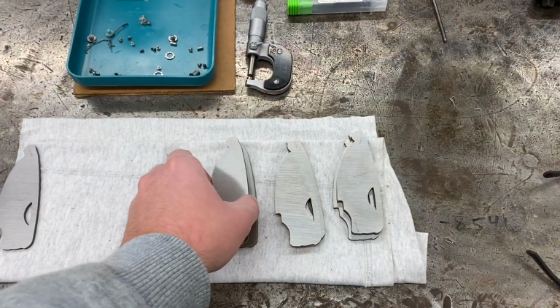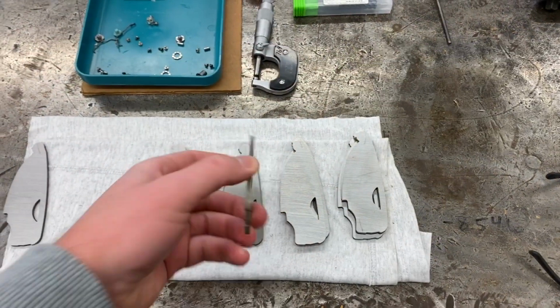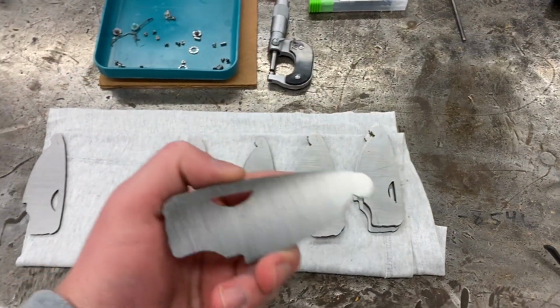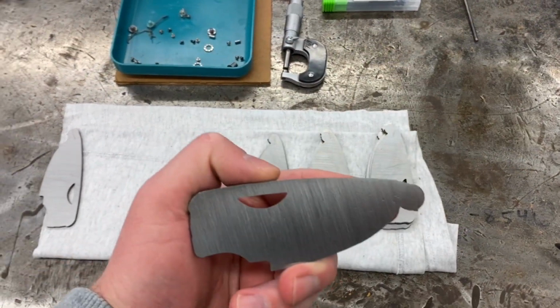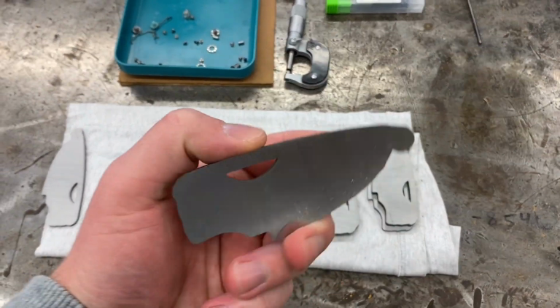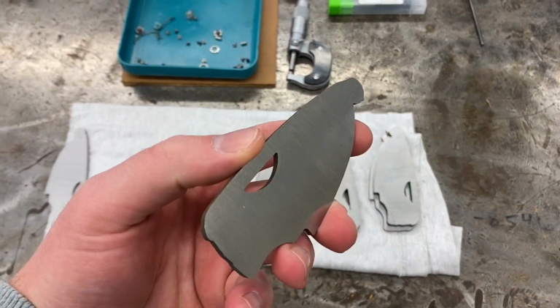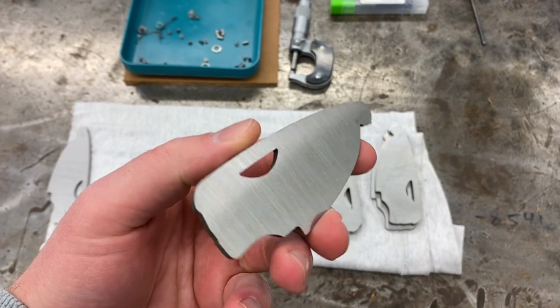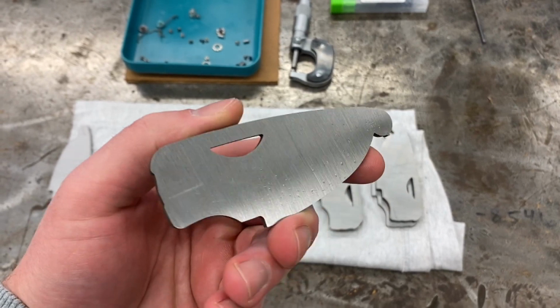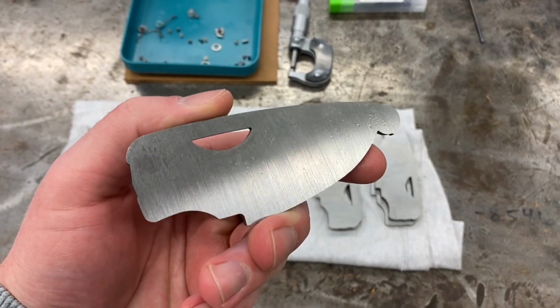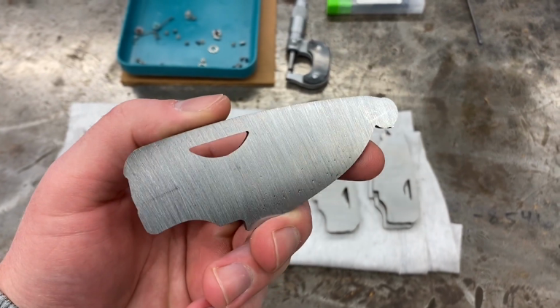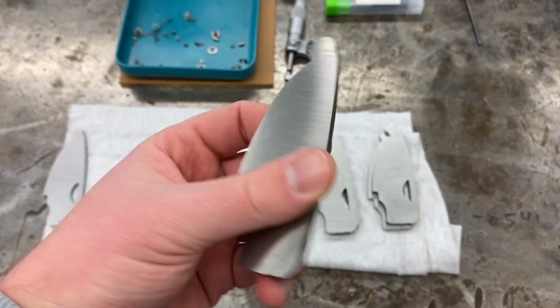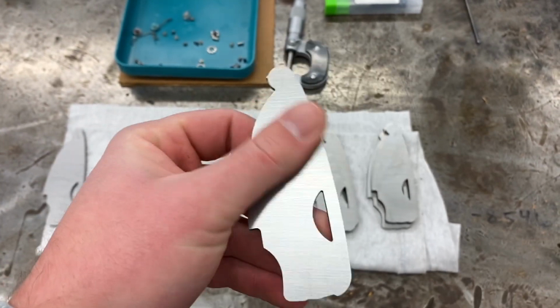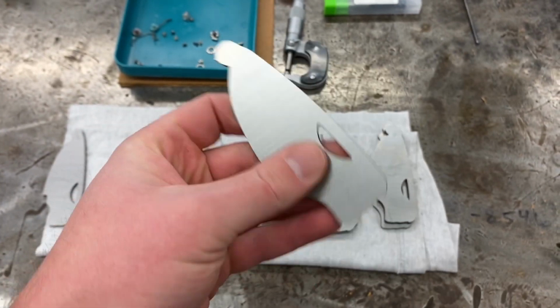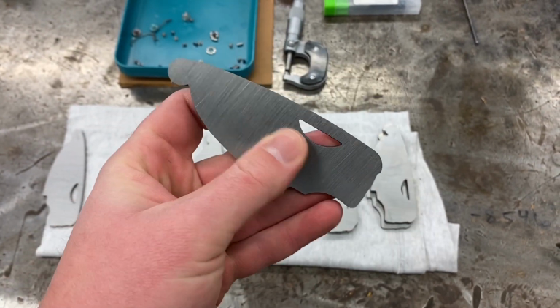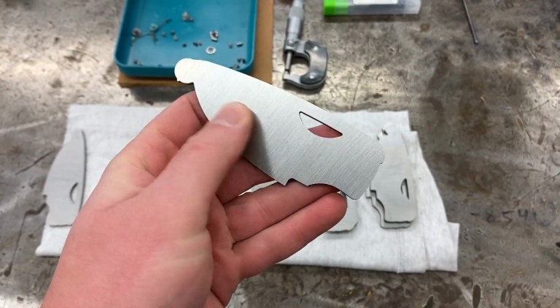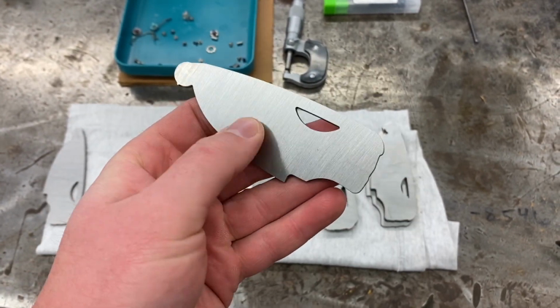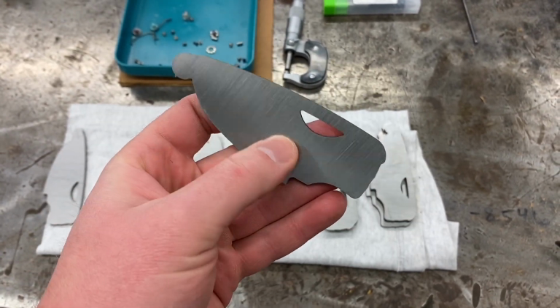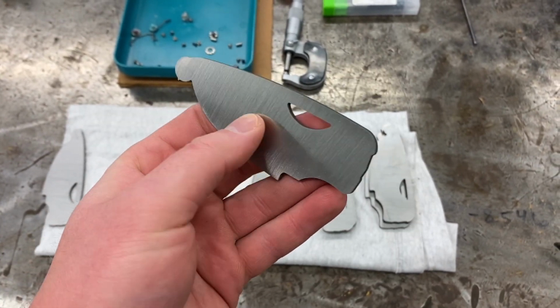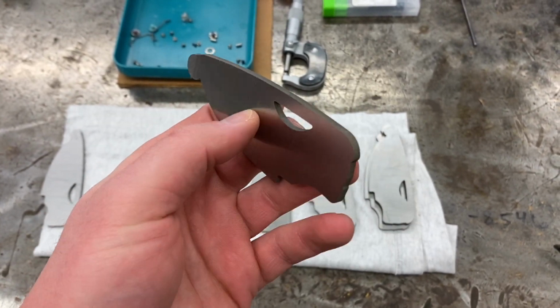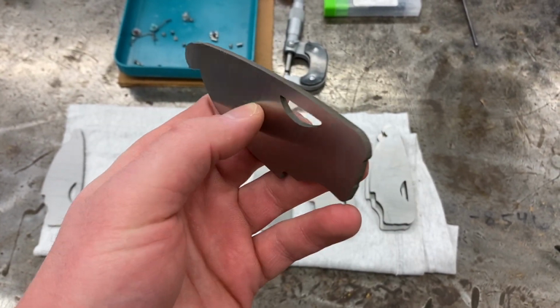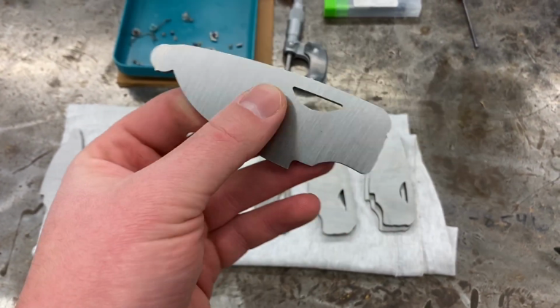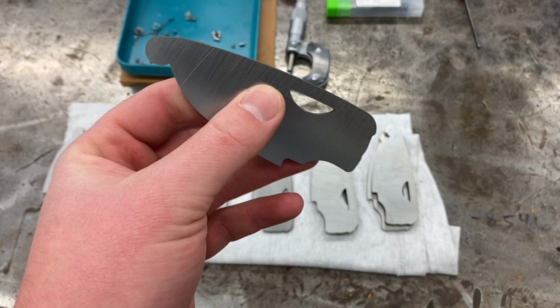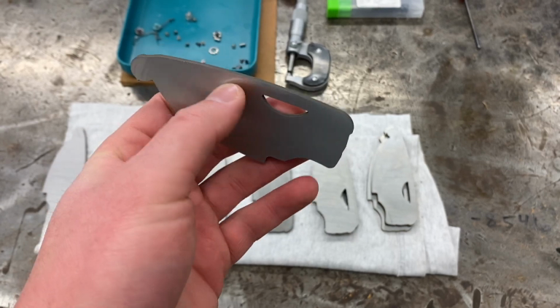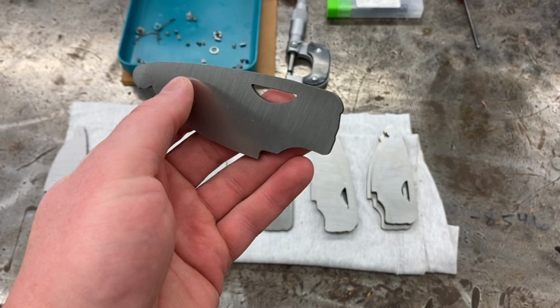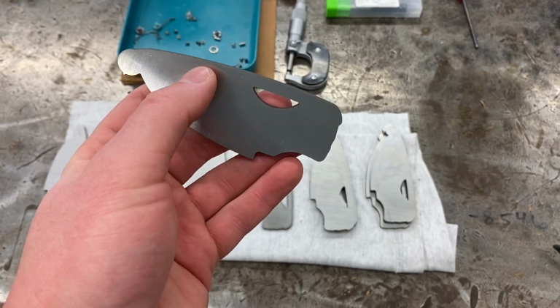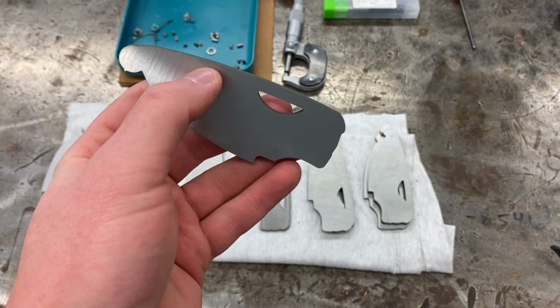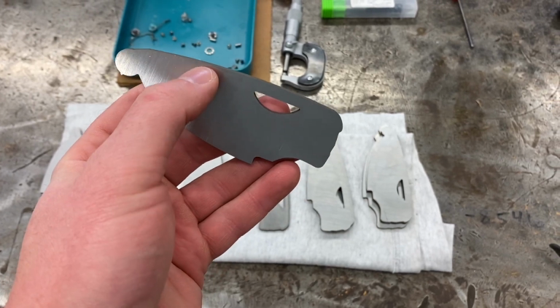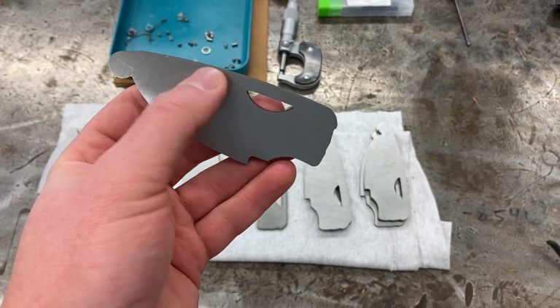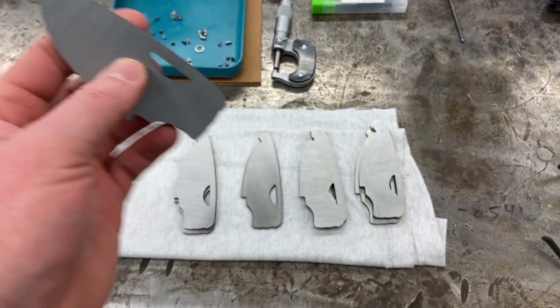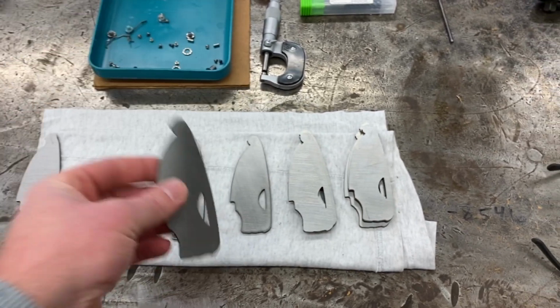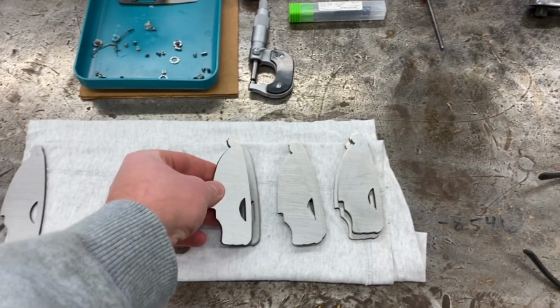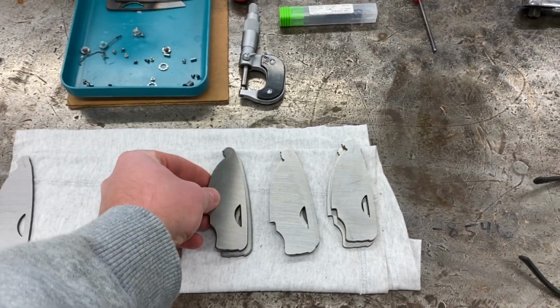Alright, this is my blade stock. This is how I get it — a nifty bar, it's double disc ground so it's super flat. And water jet cut, a little oversized, so I have plenty to clean up.